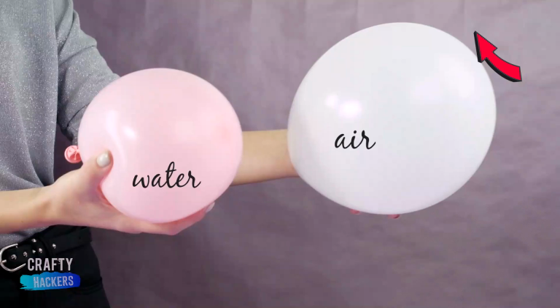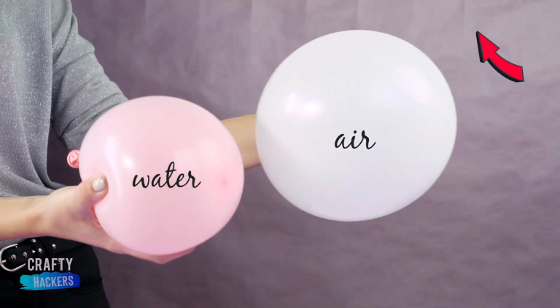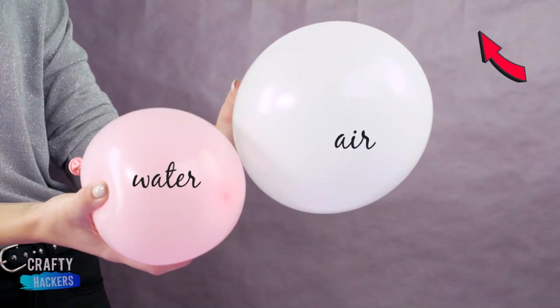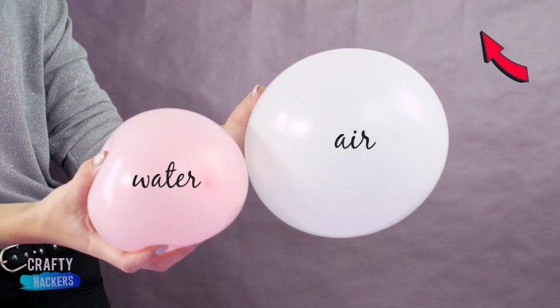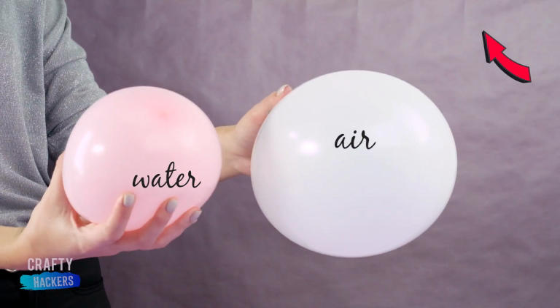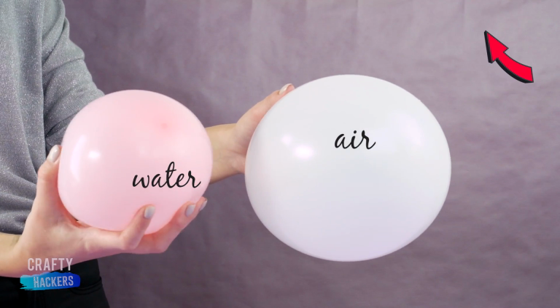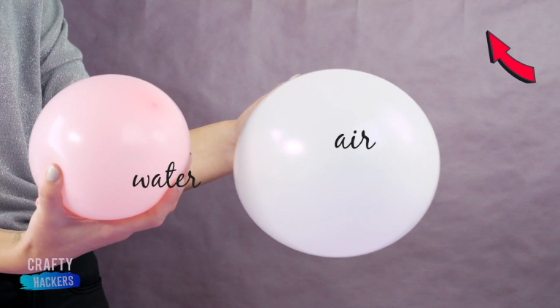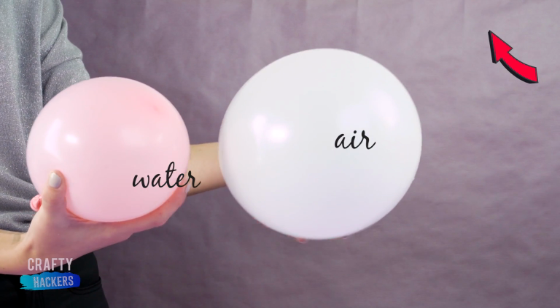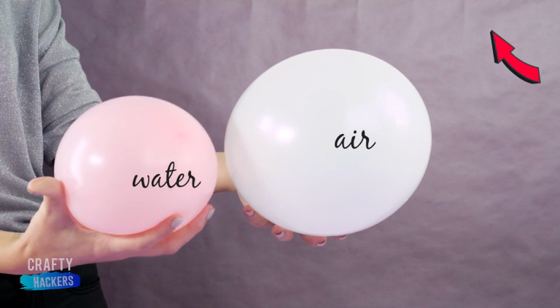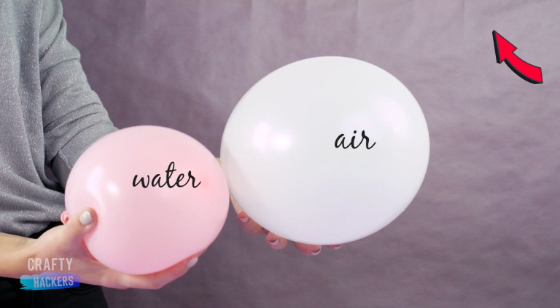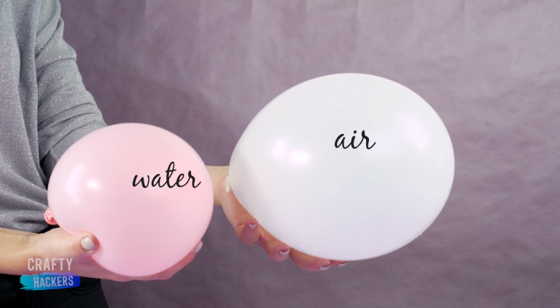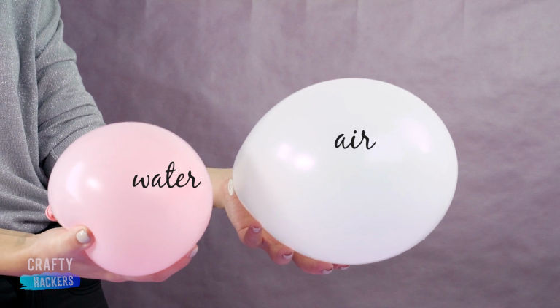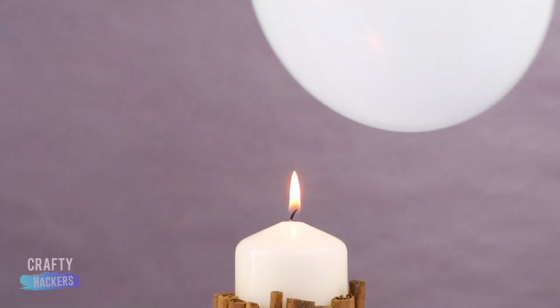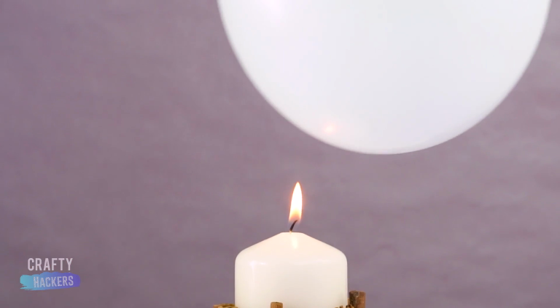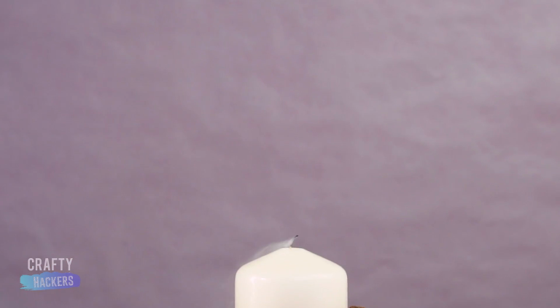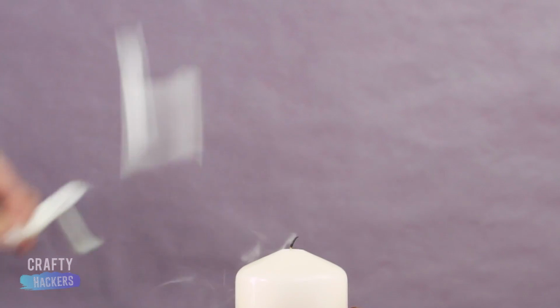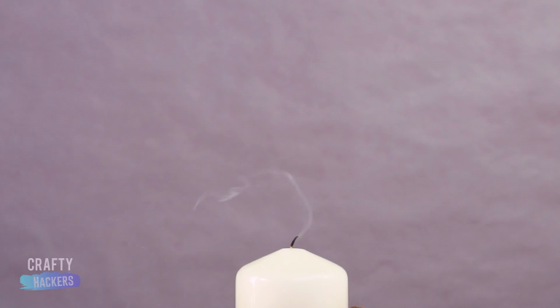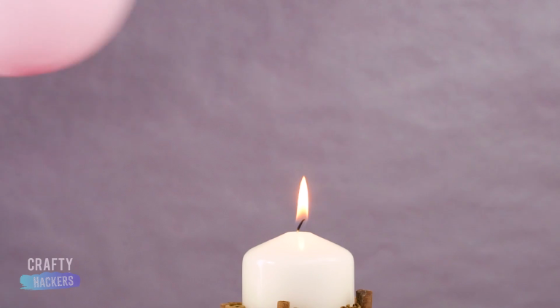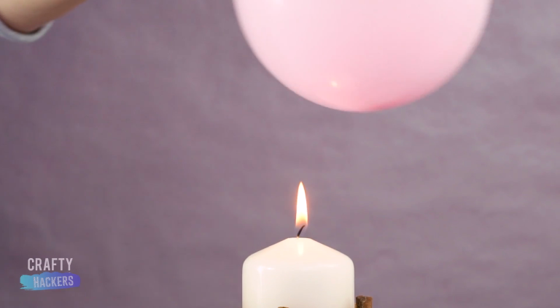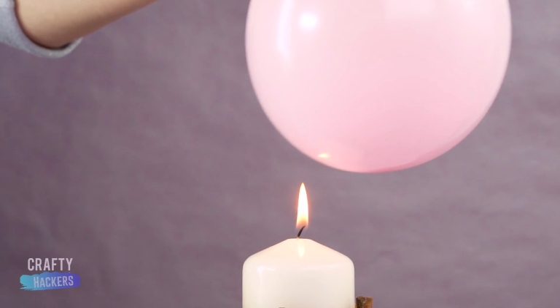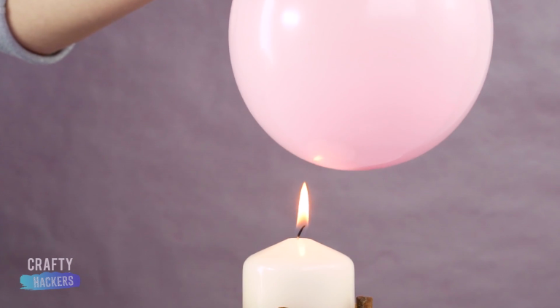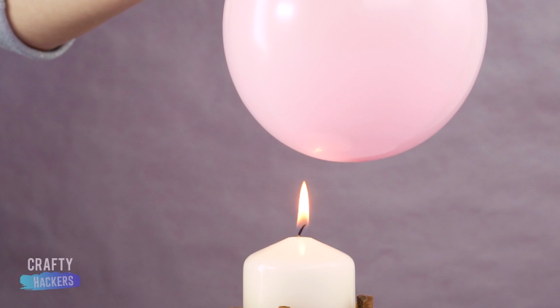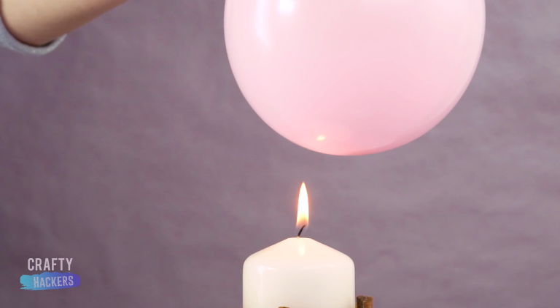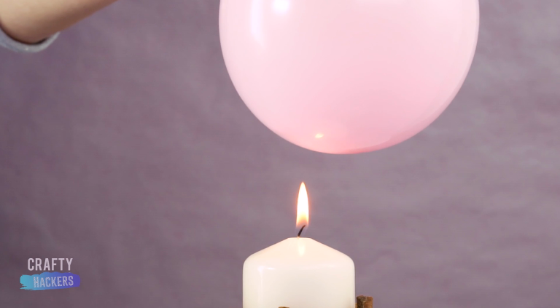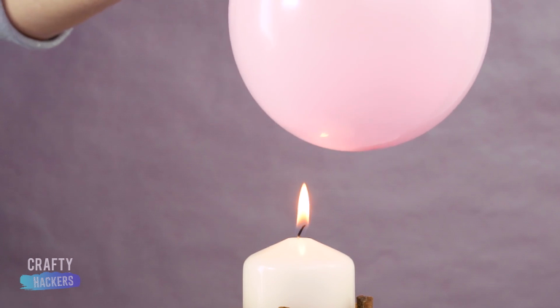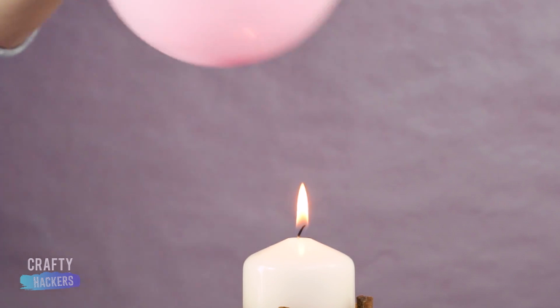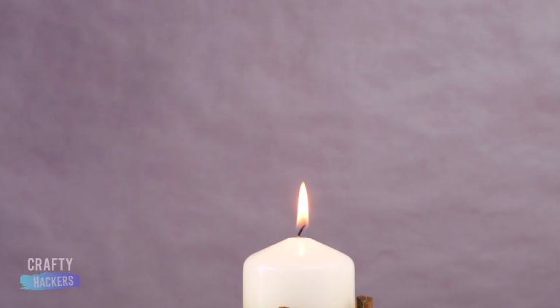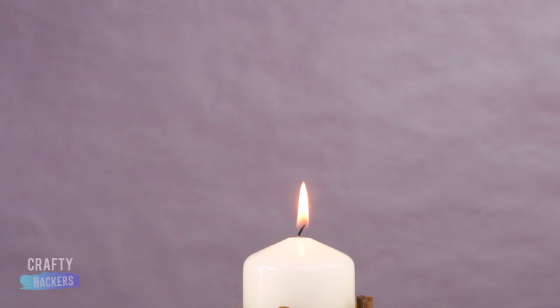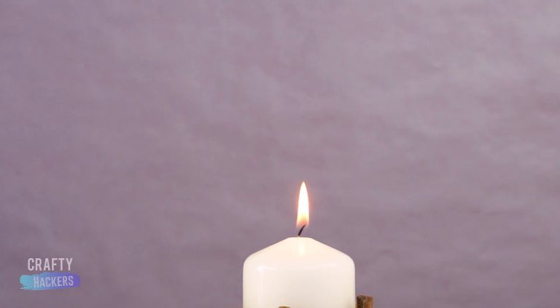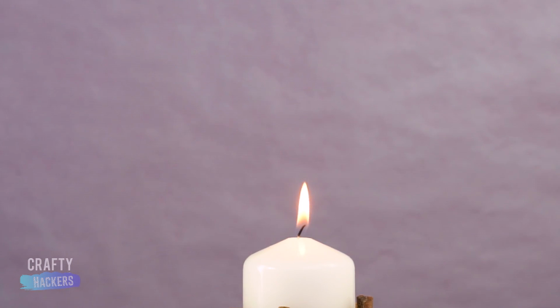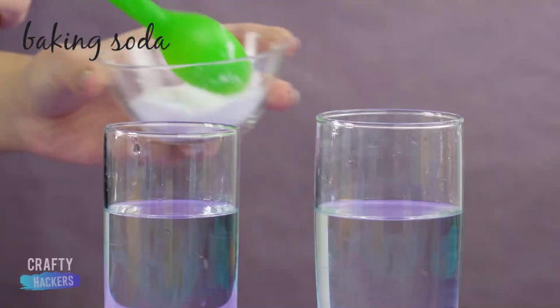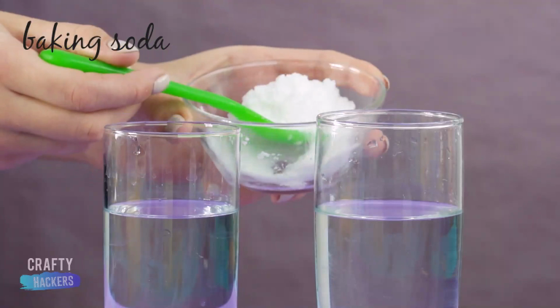If you fill one balloon with water and one balloon with air and hold the air-filled balloon over a flame, it will pop. But if you hold the water-filled balloon over the flame, it won't pop. It's like the water protects it from the heat.